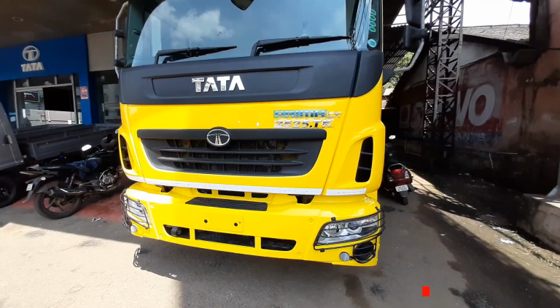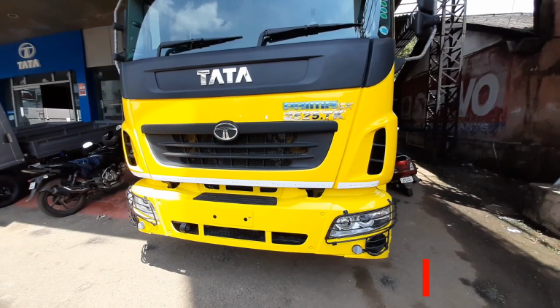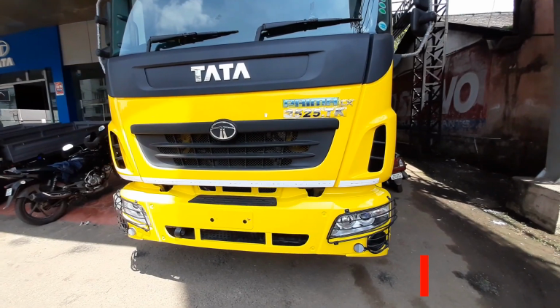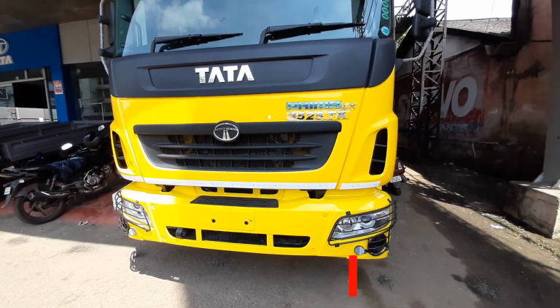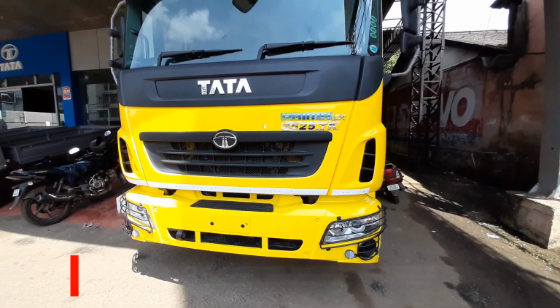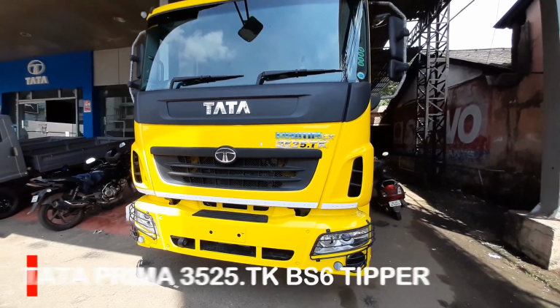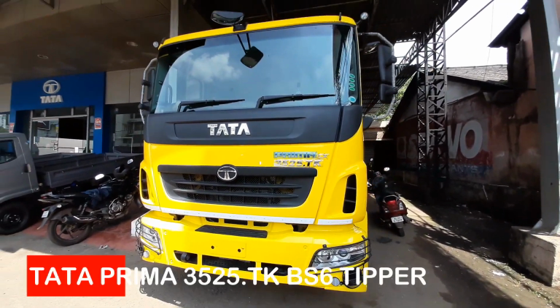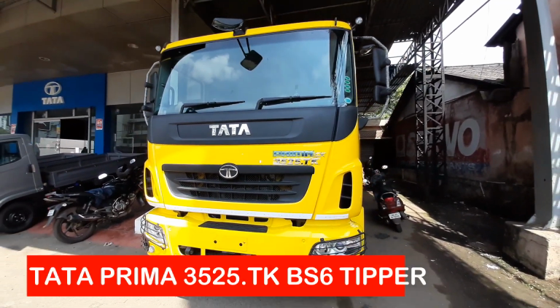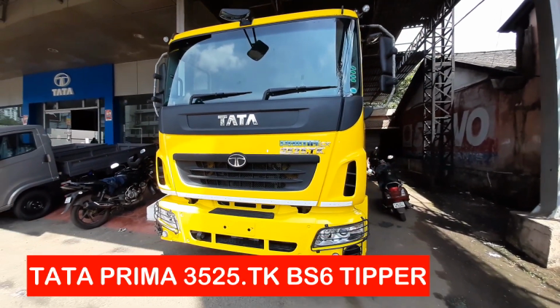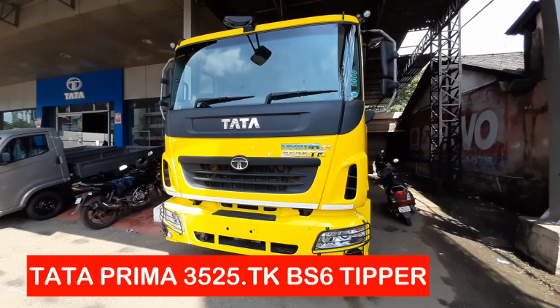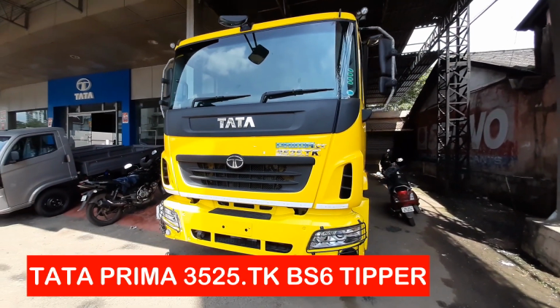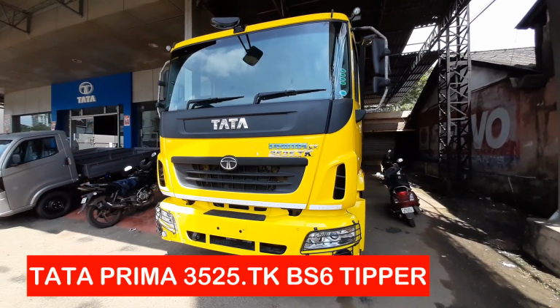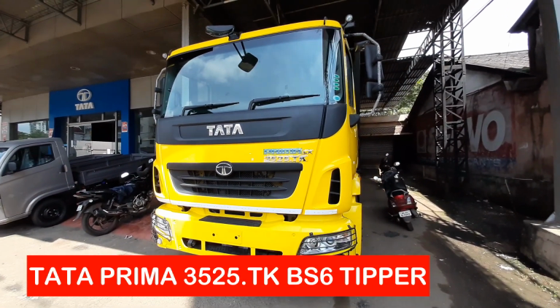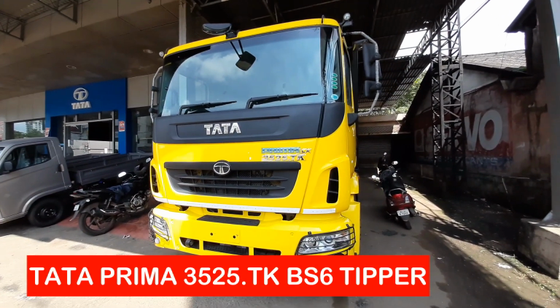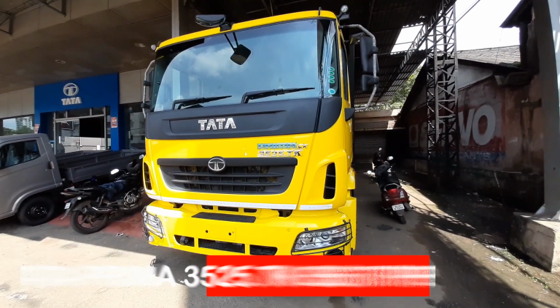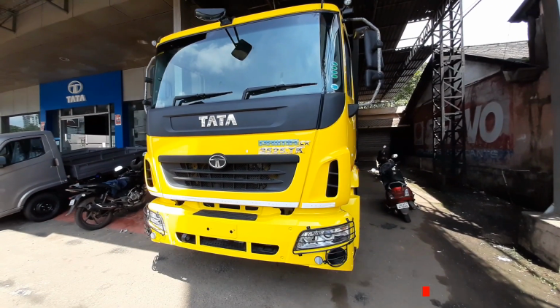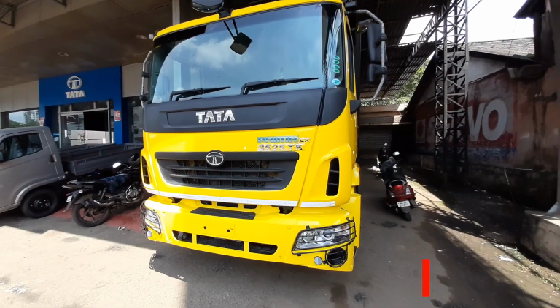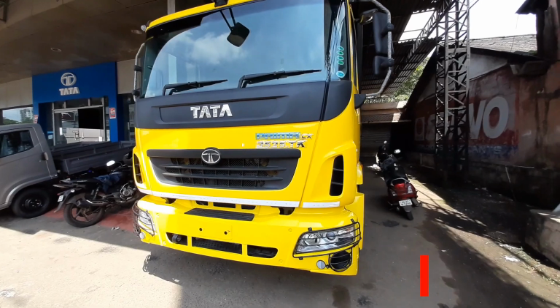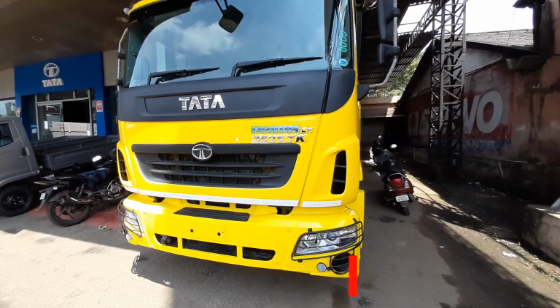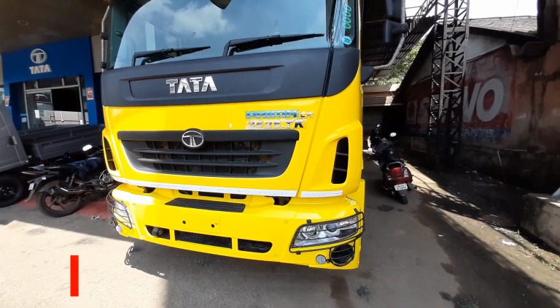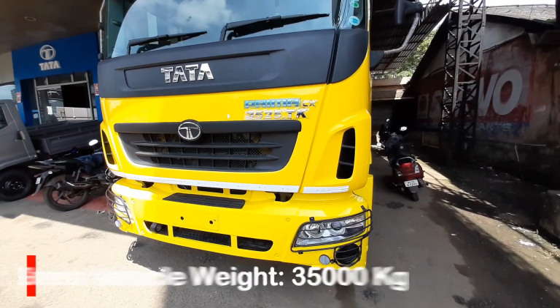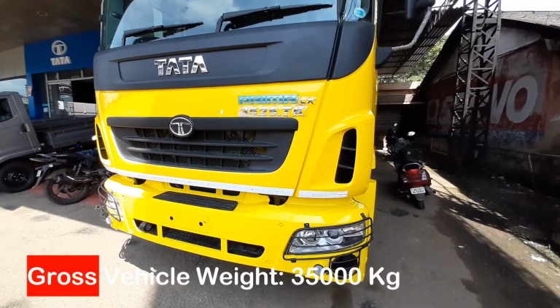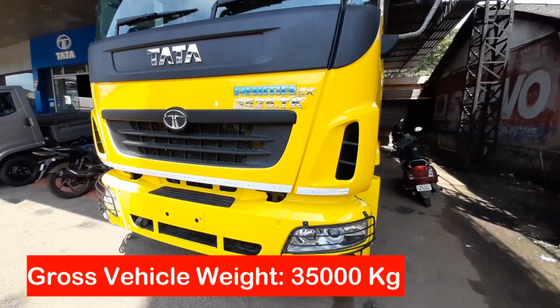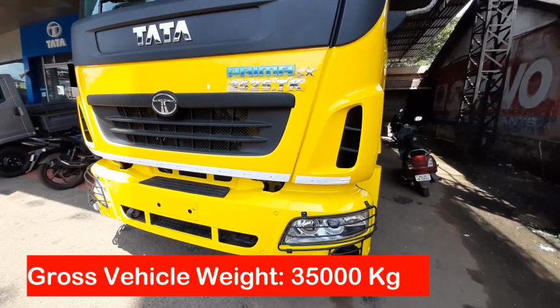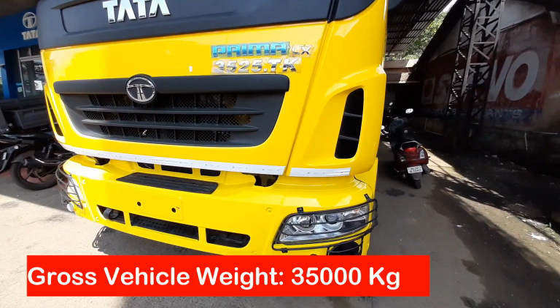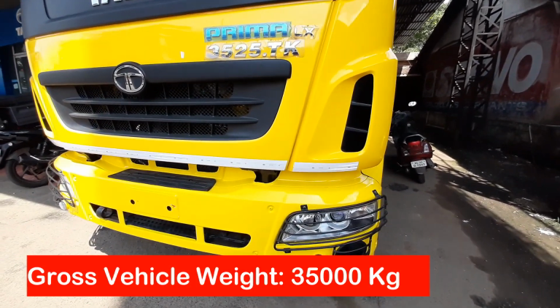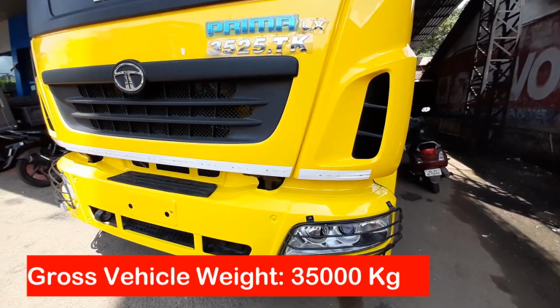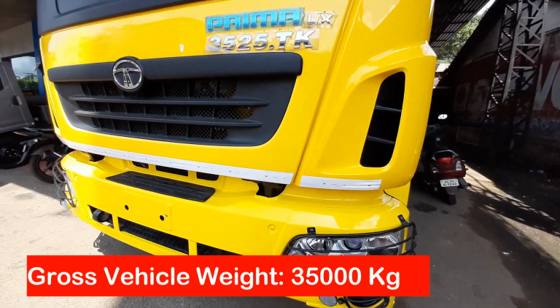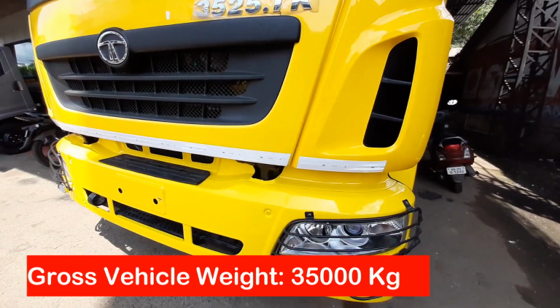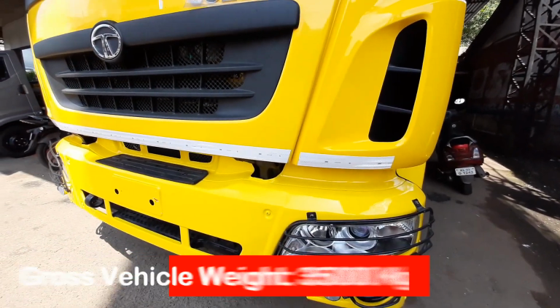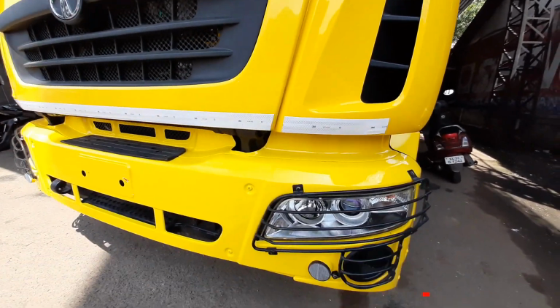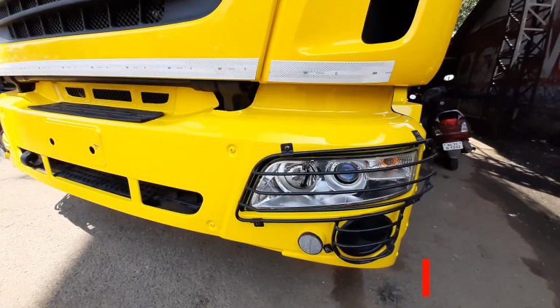The Tata Prima 3525TK is a high-performance and highly versatile tipper used for road construction activities, transport of earth and soil, and coal movement.